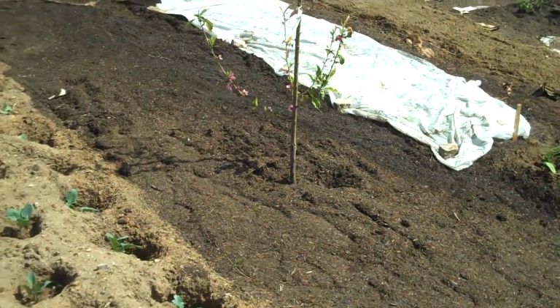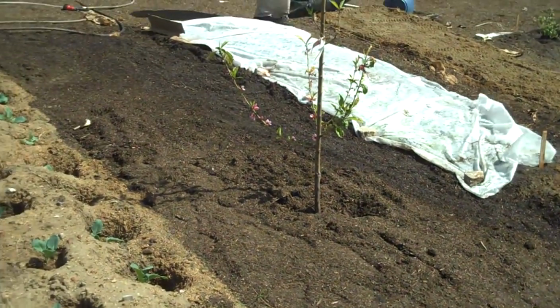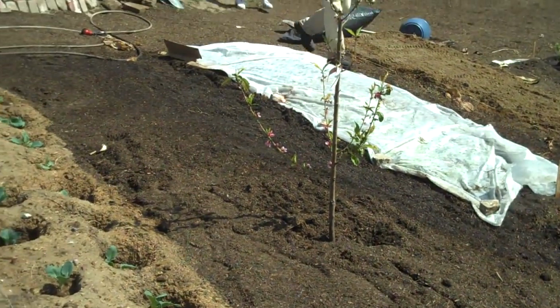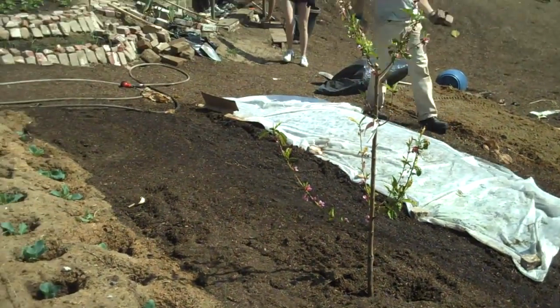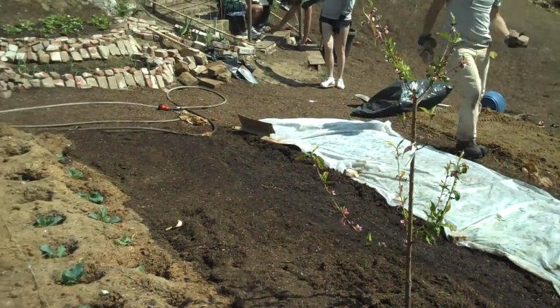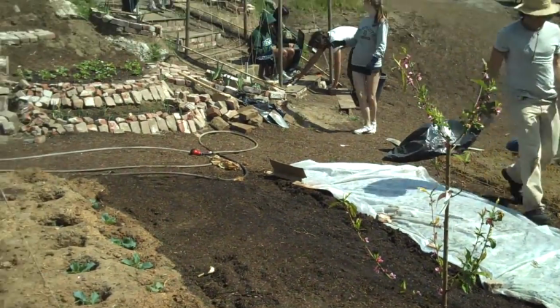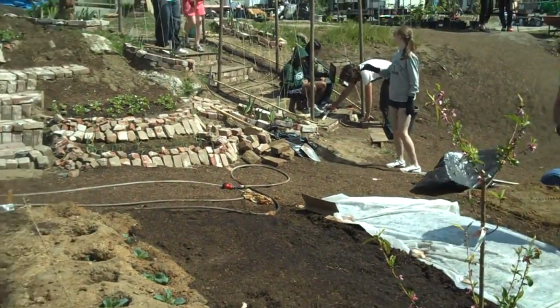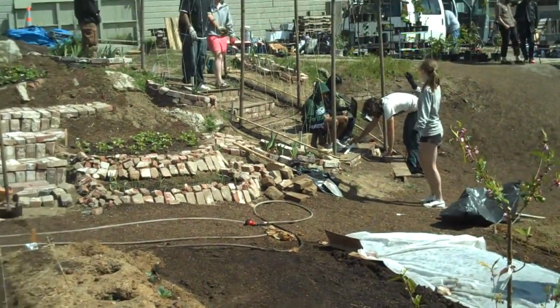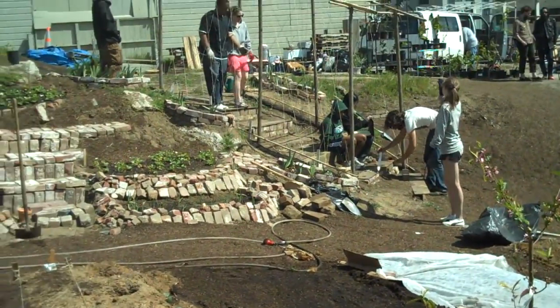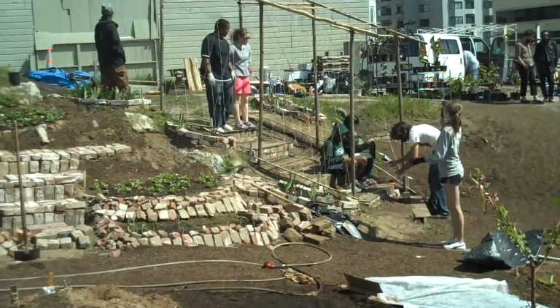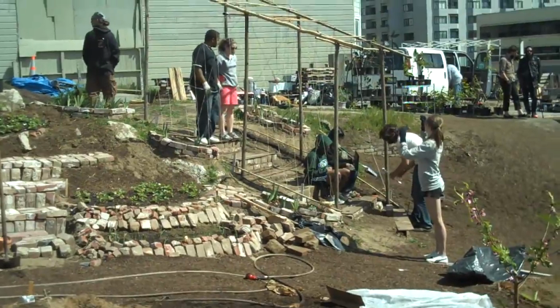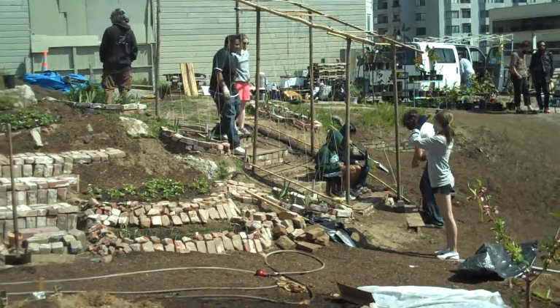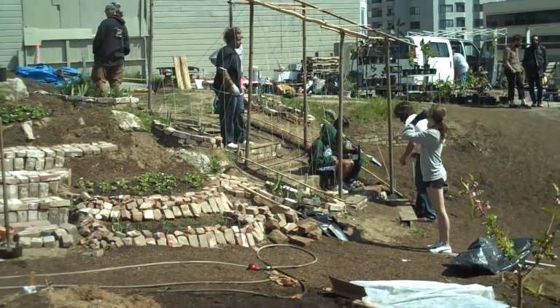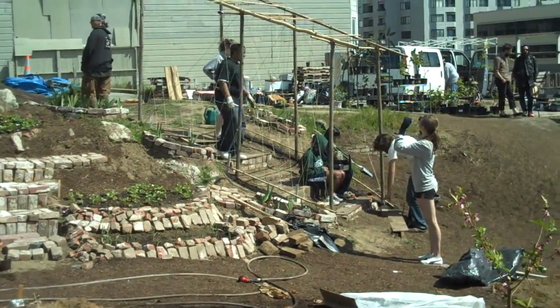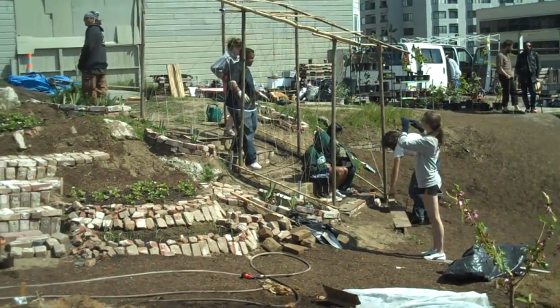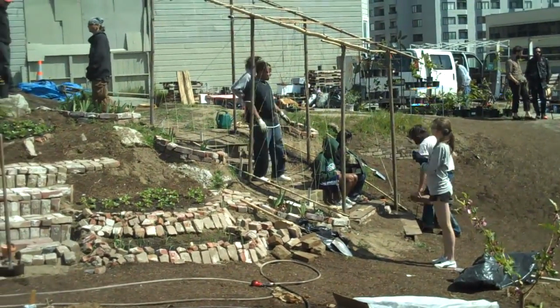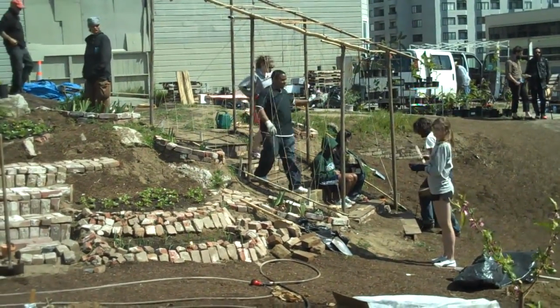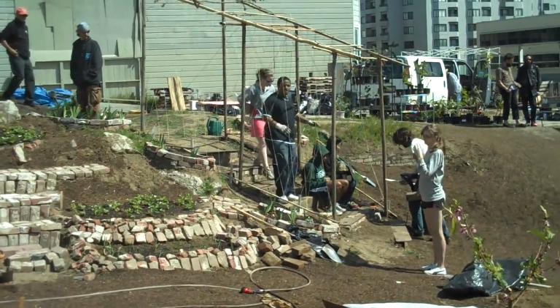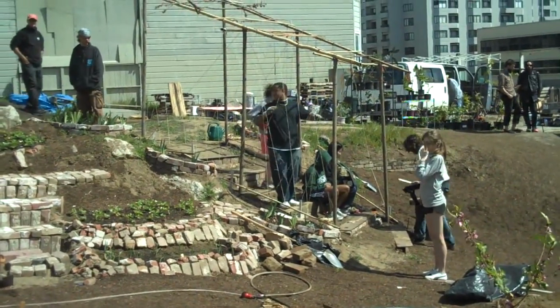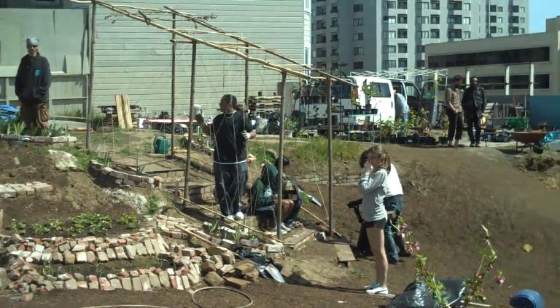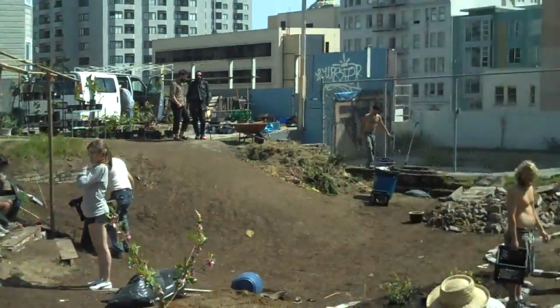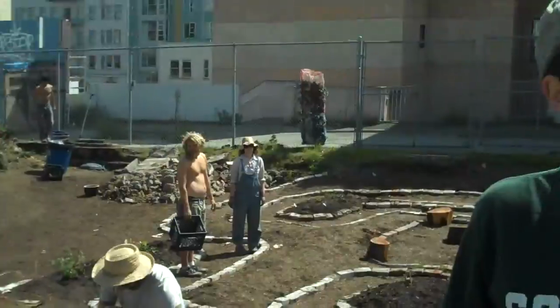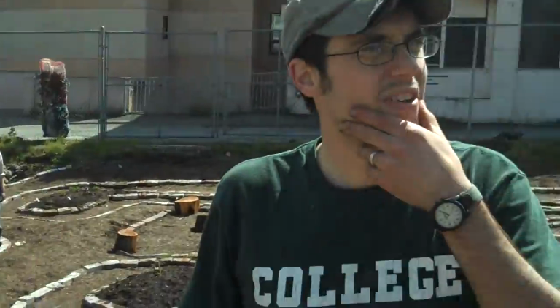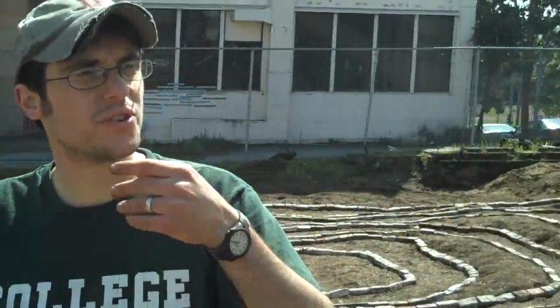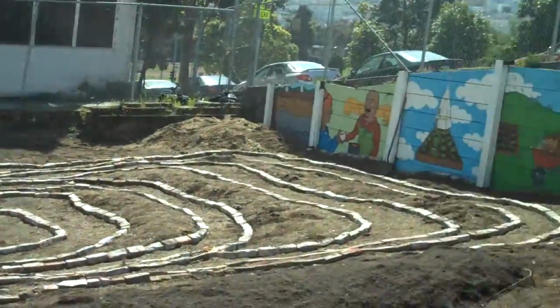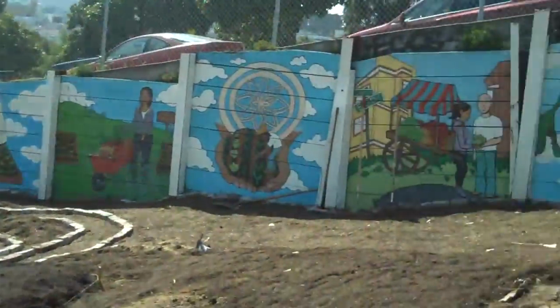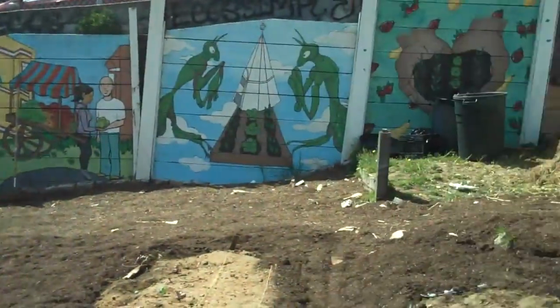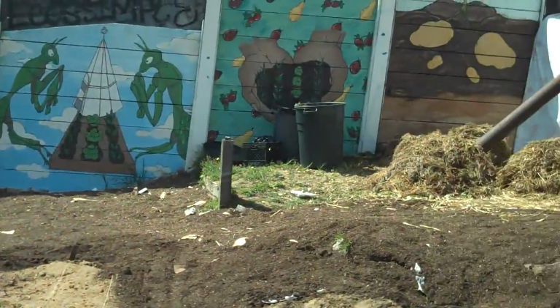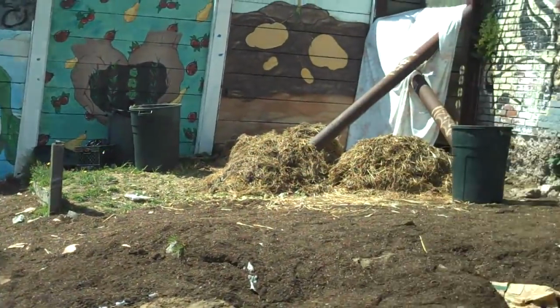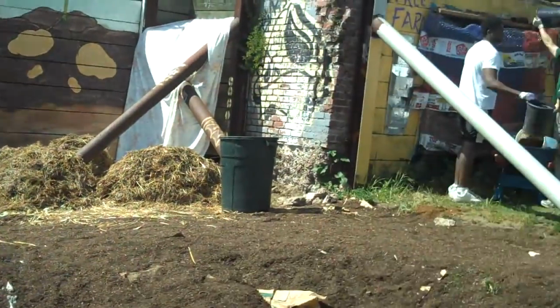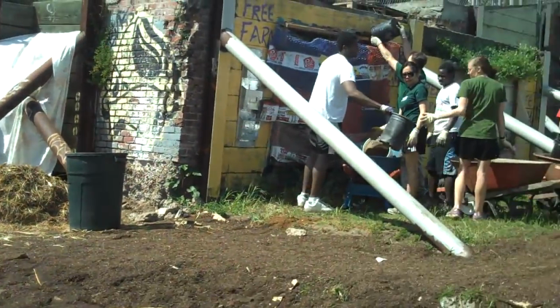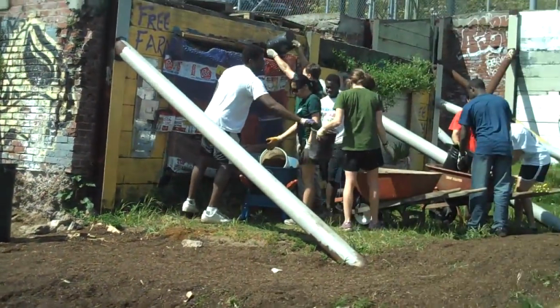We've got strings and beans planted at the base of our — whatever you call that thing. And a crew here from Dartmouth College is filling our vertical wall planting thing.